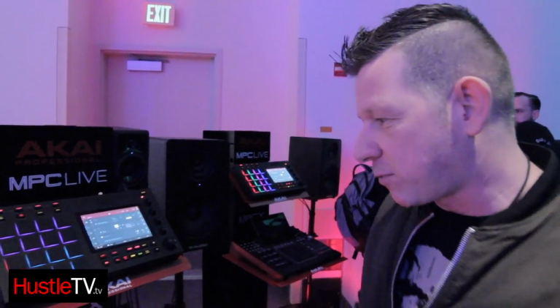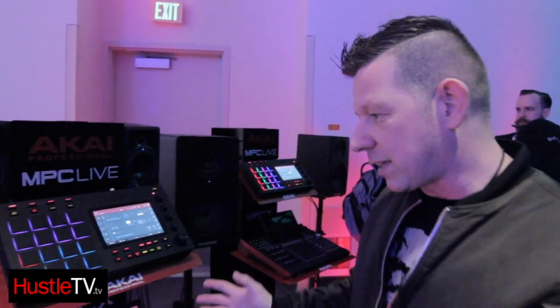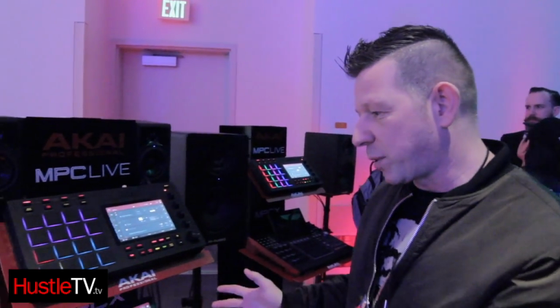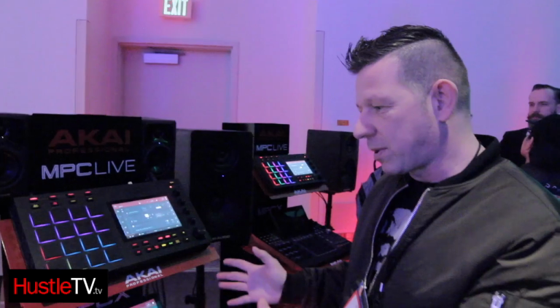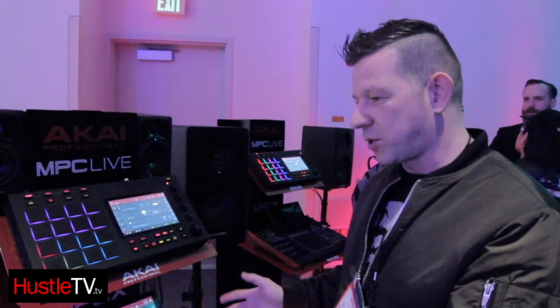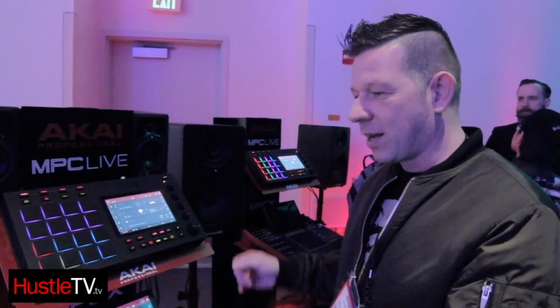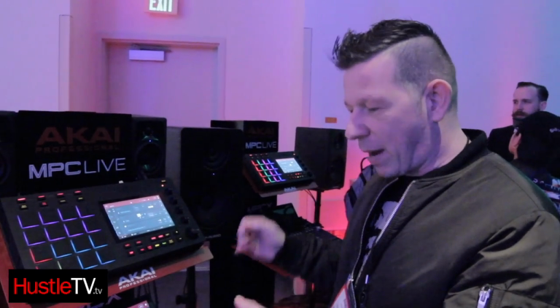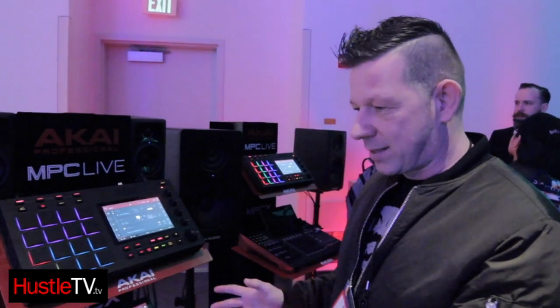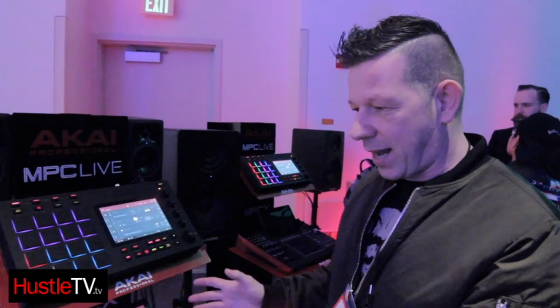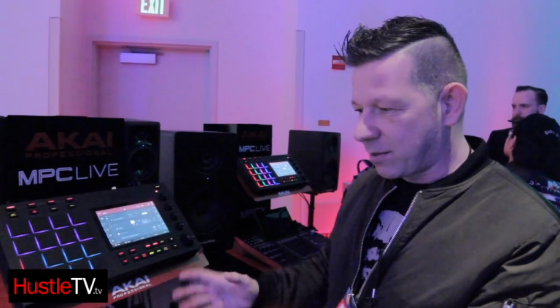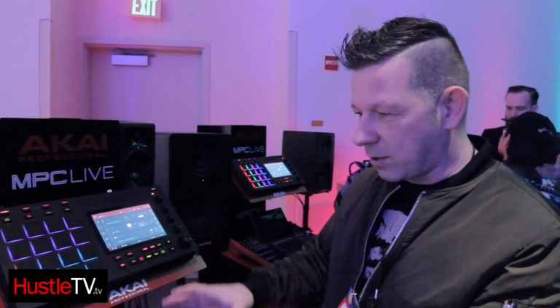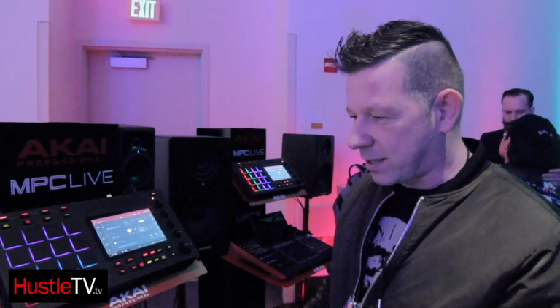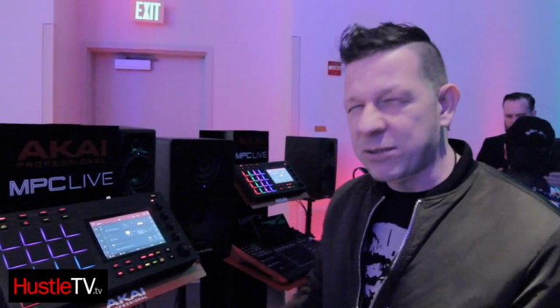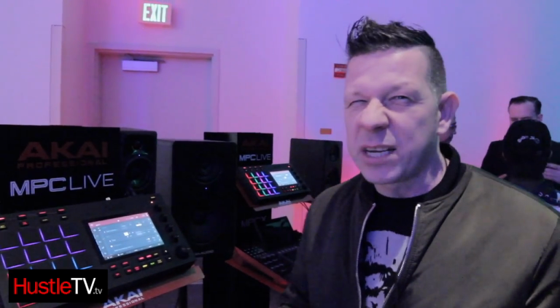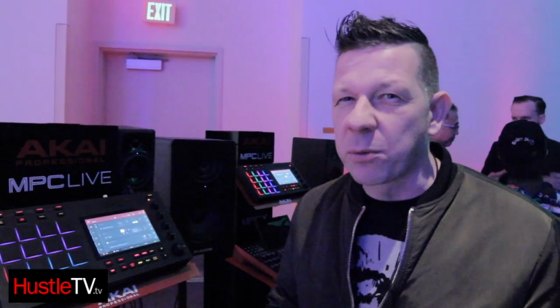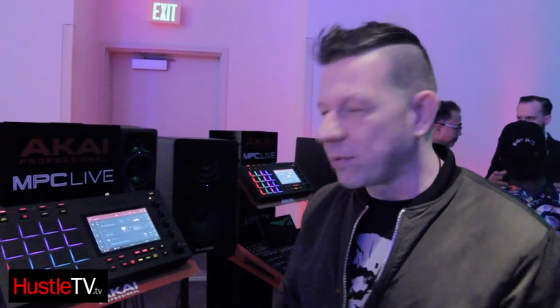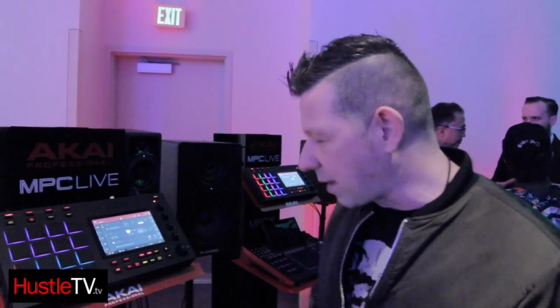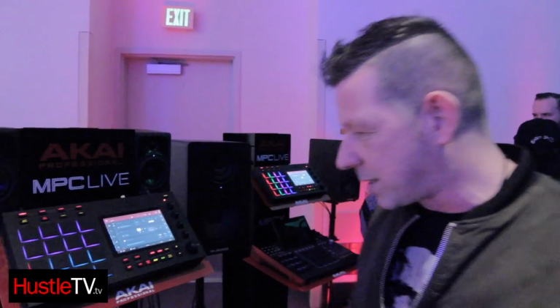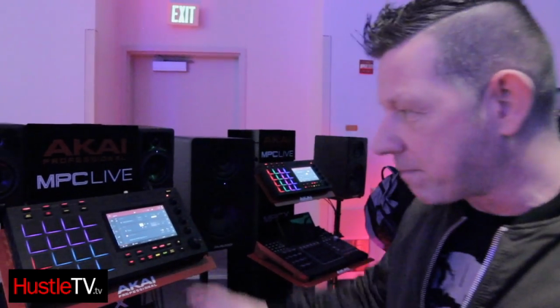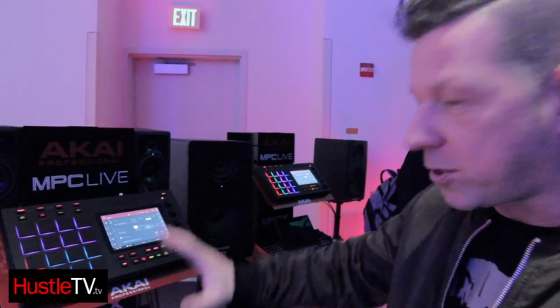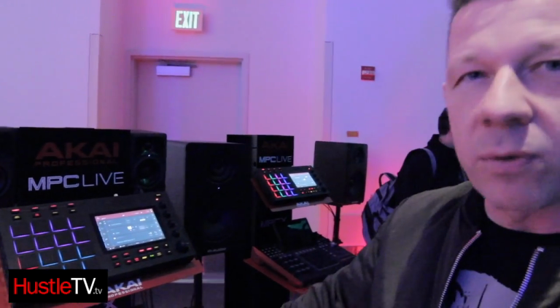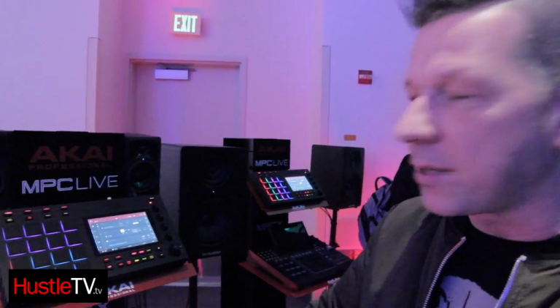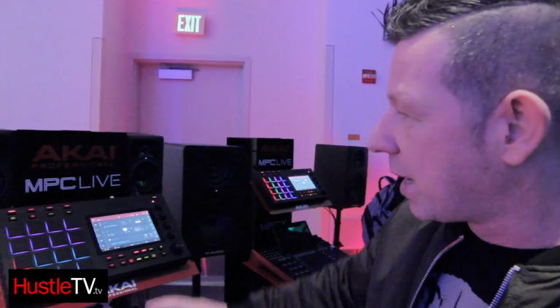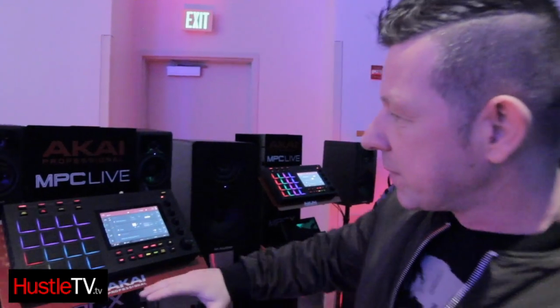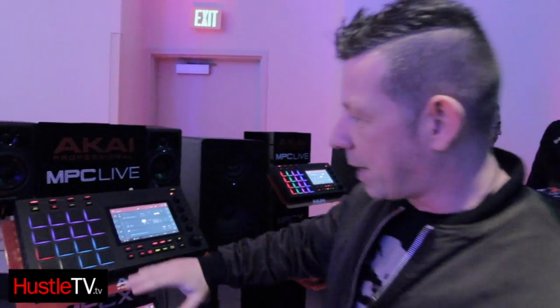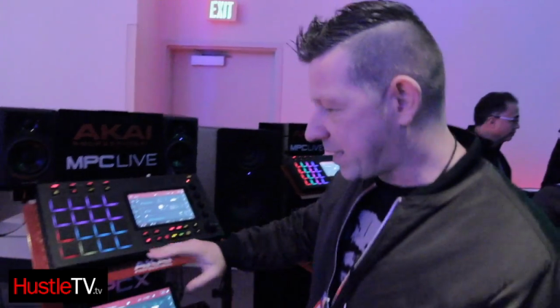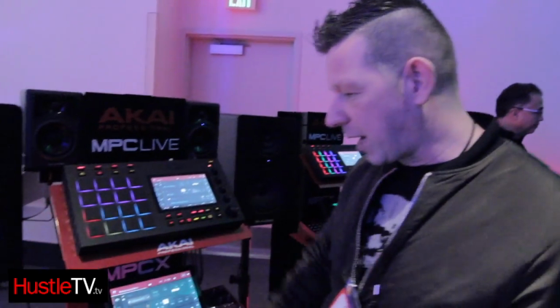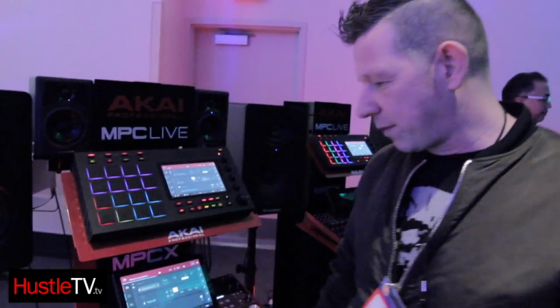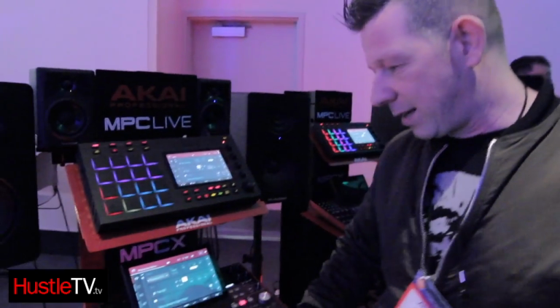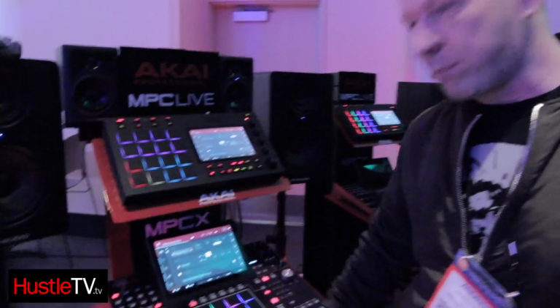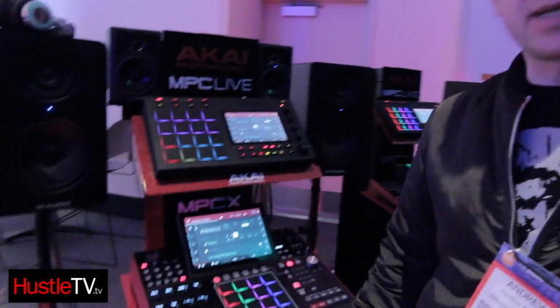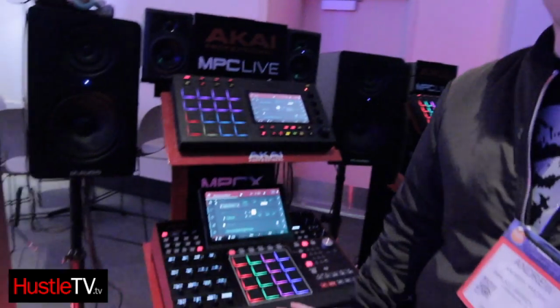This really does put the production back into the hands of the users and gives you an instrument — it really does. There are two in the range: you've got MPC Live and MPC X.